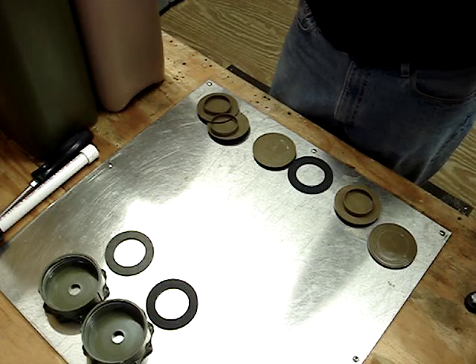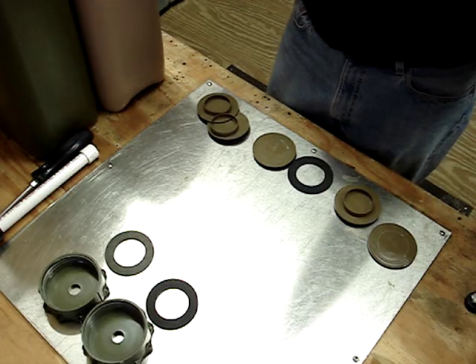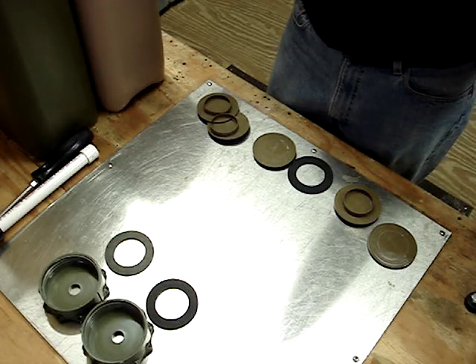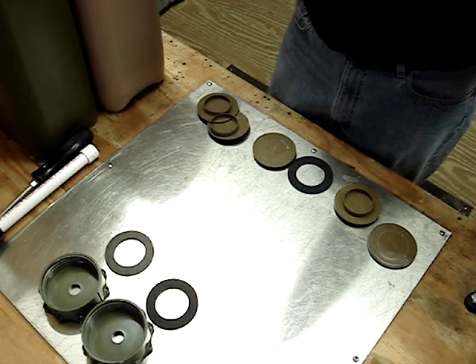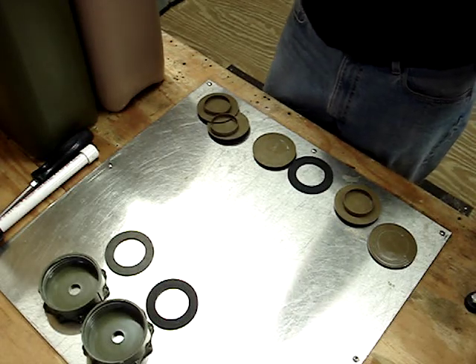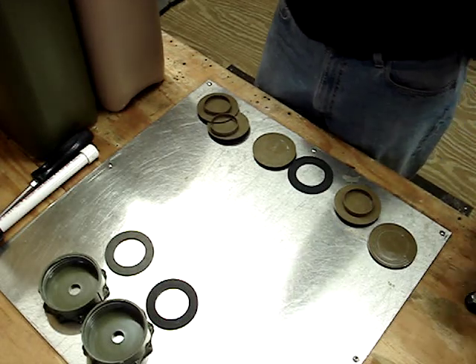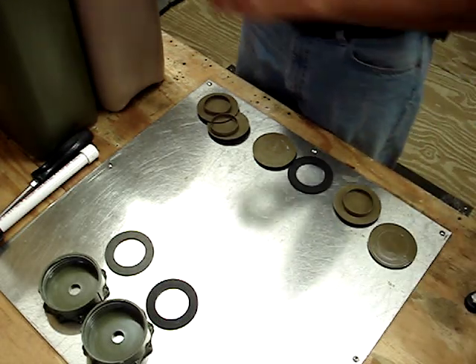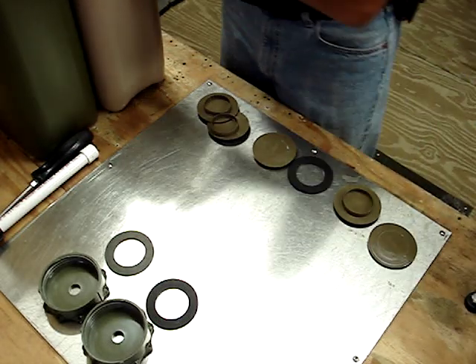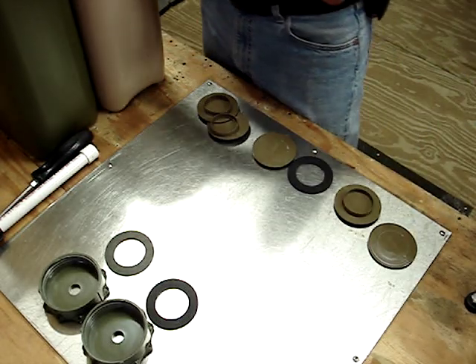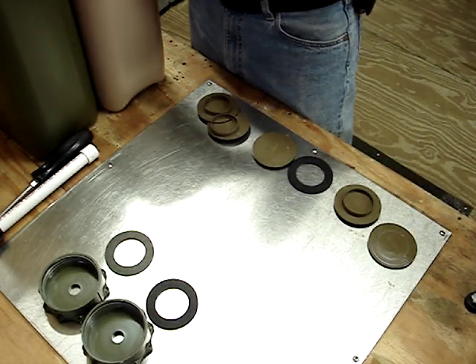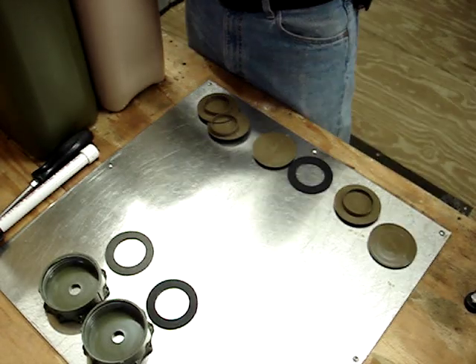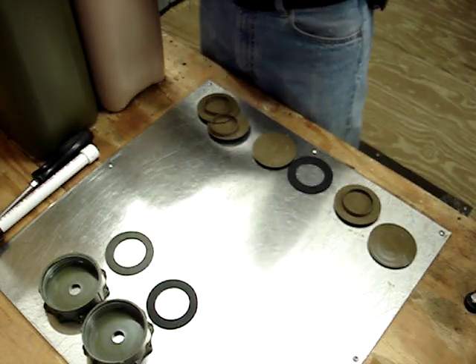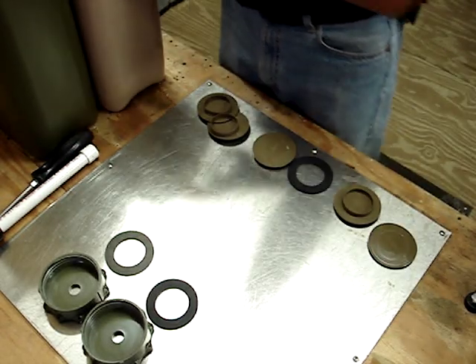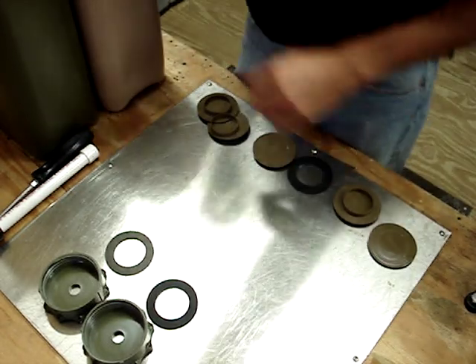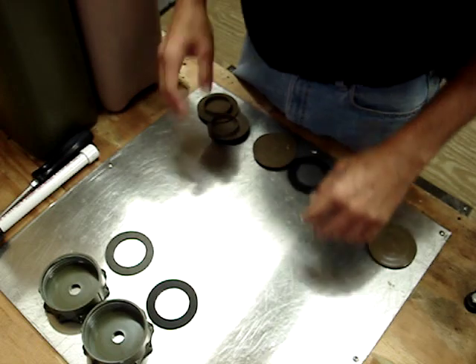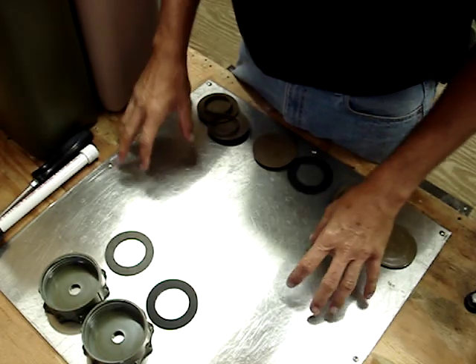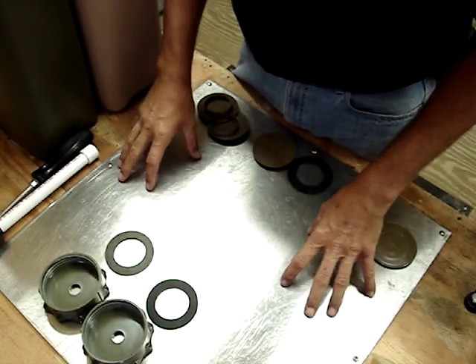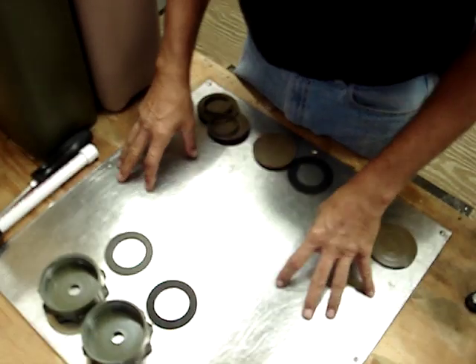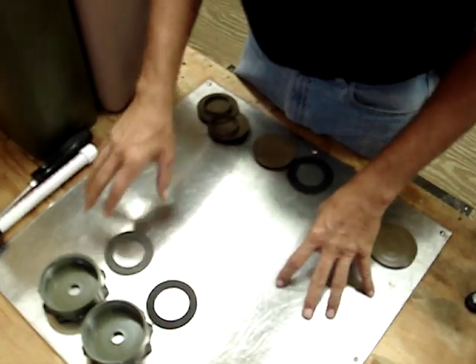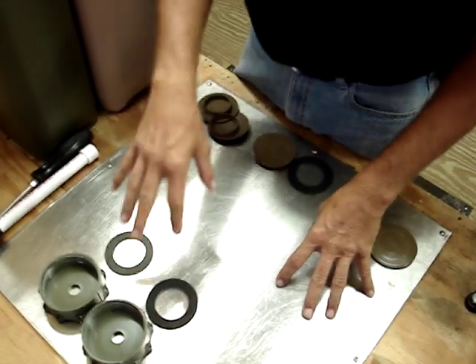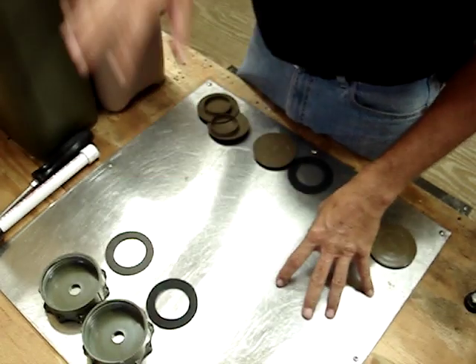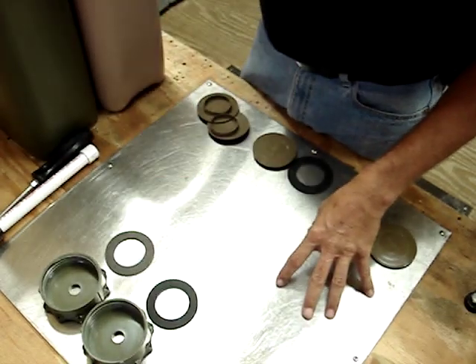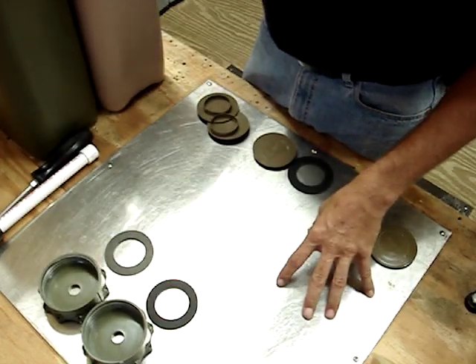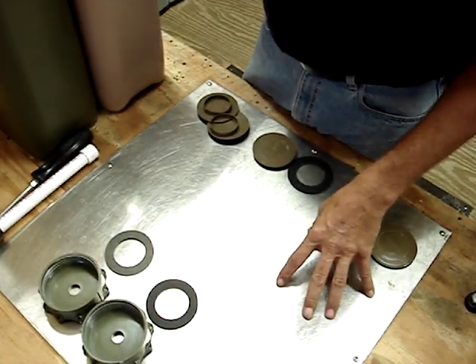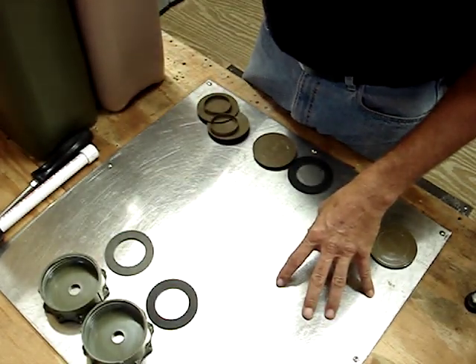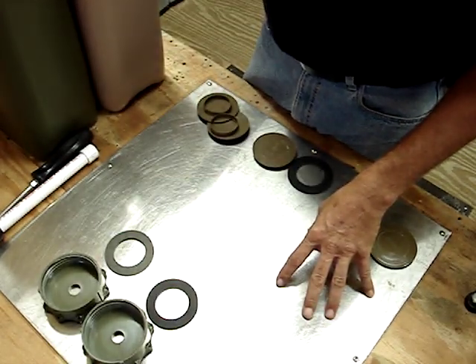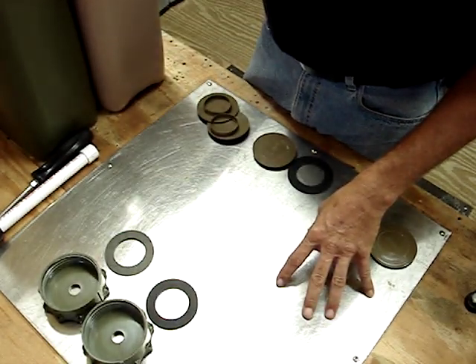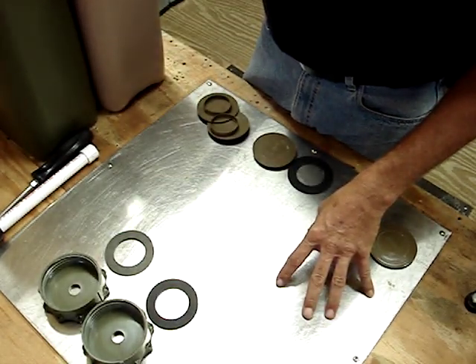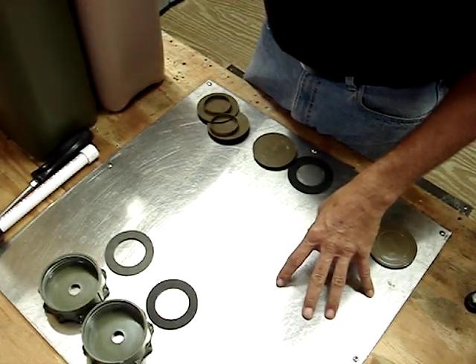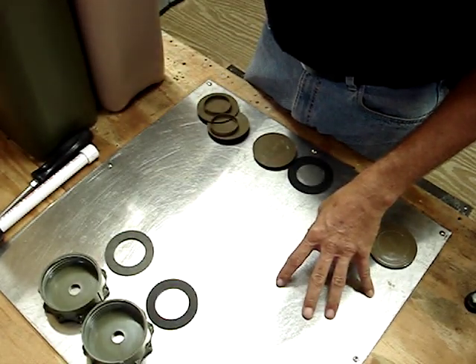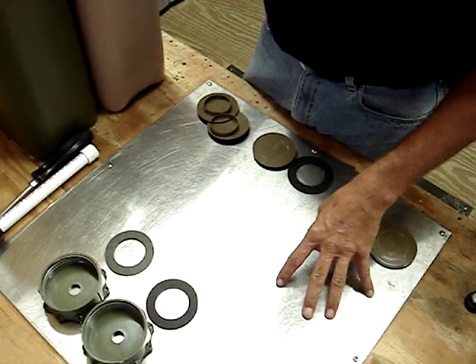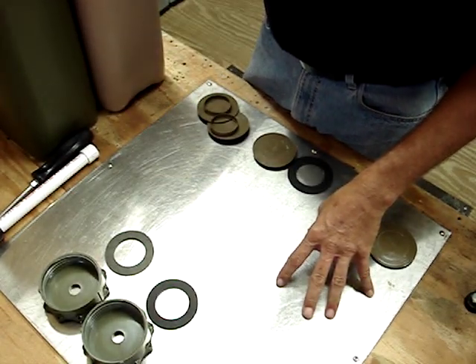Hi, this is Fritz from JAGMTE.com. Thought I'd take a minute and do a quick tutorial on the cap assemblies for the Scepter military fuel cans.